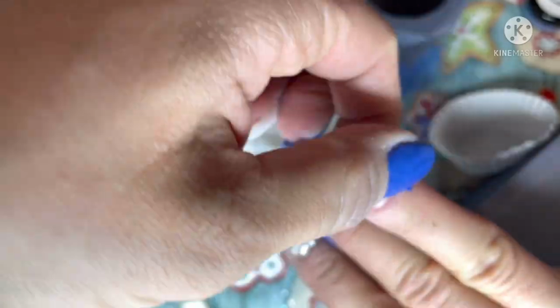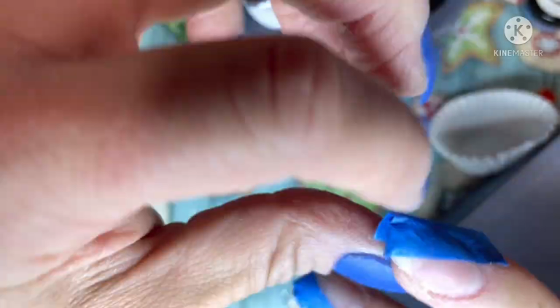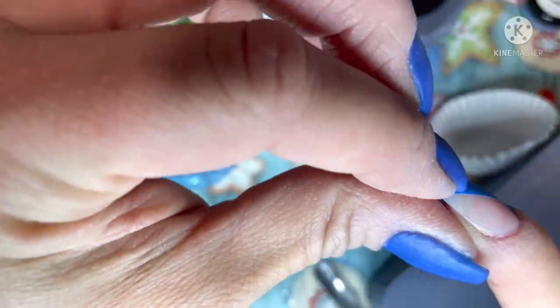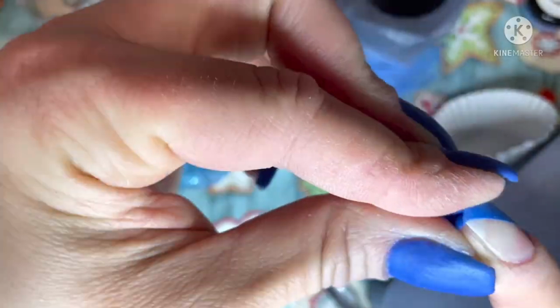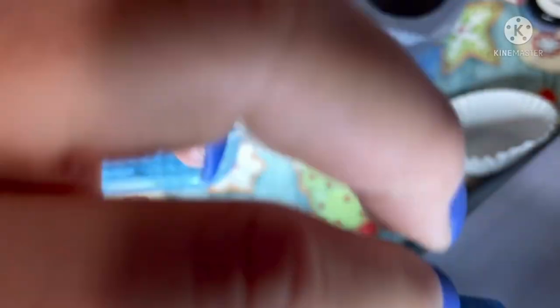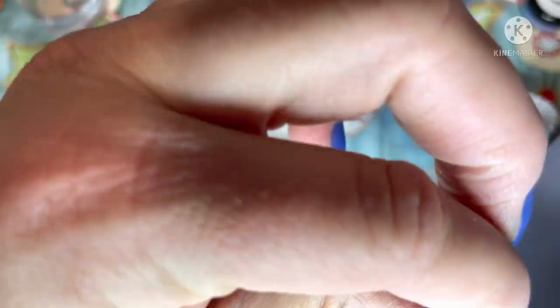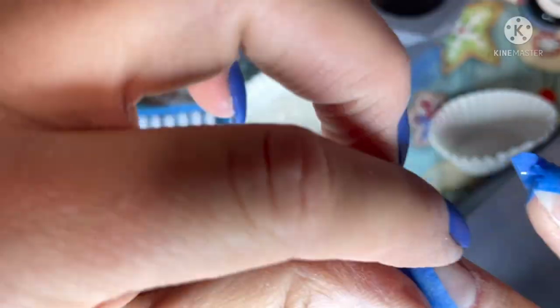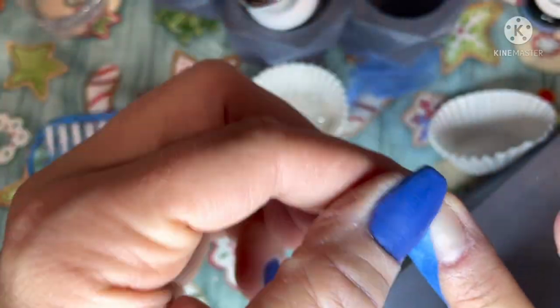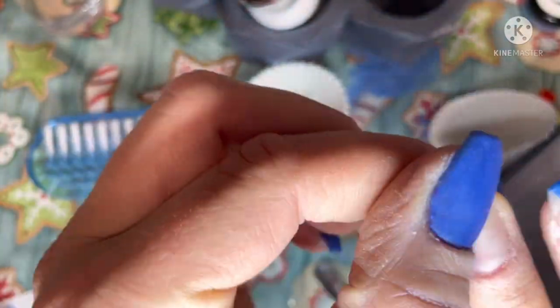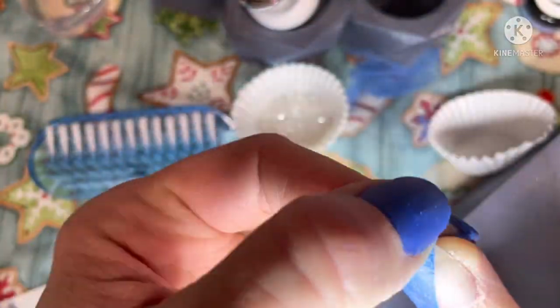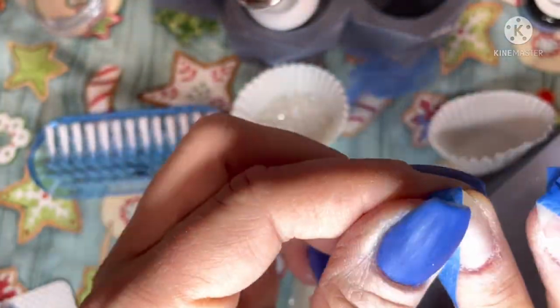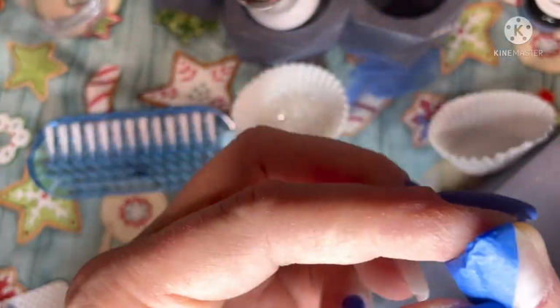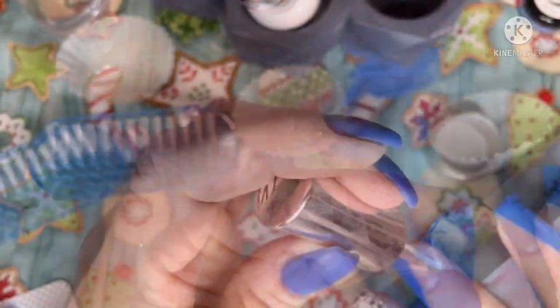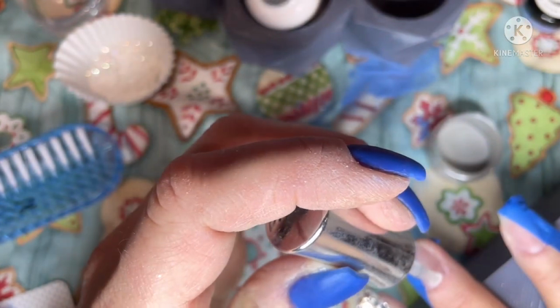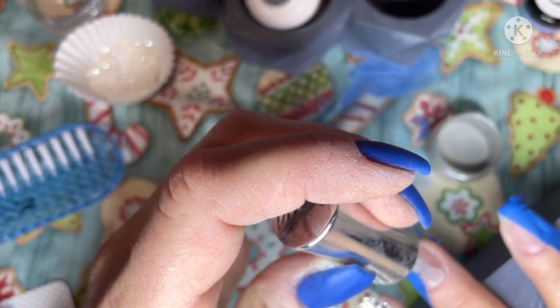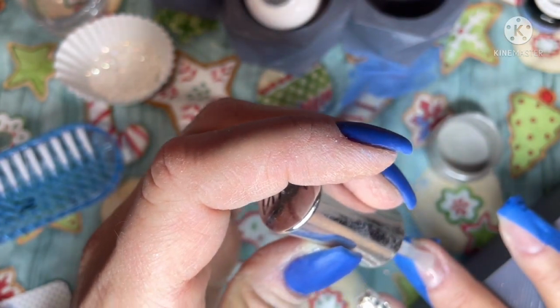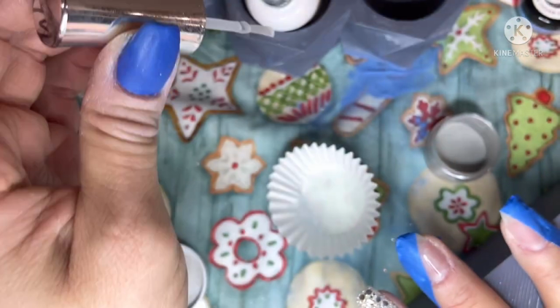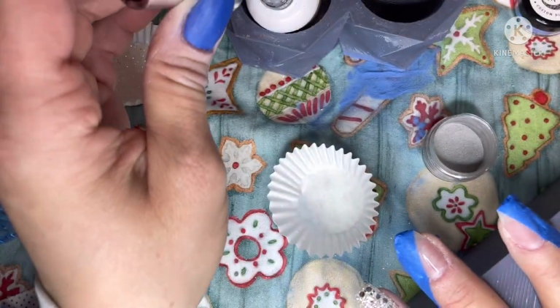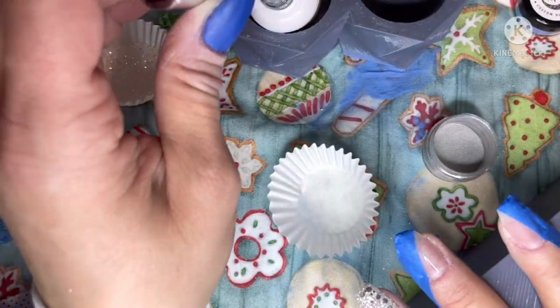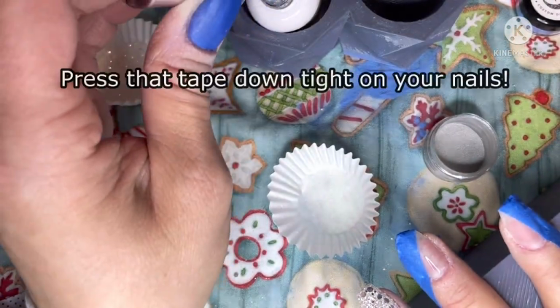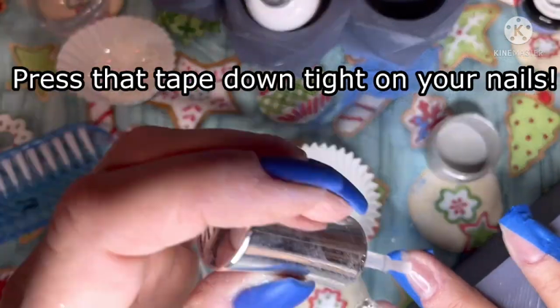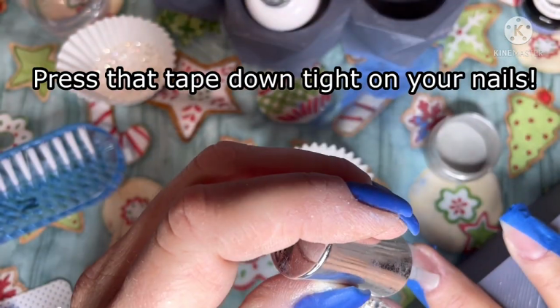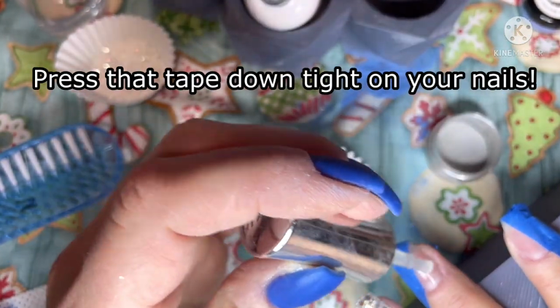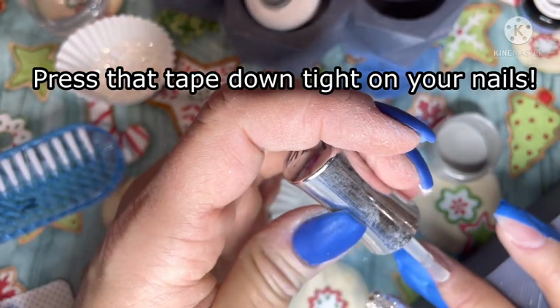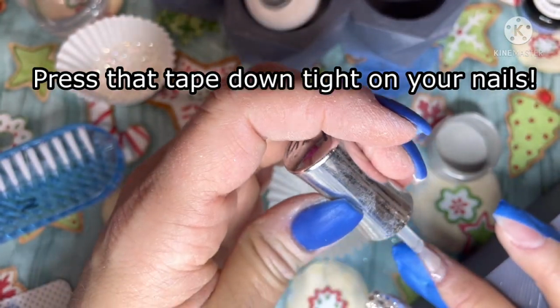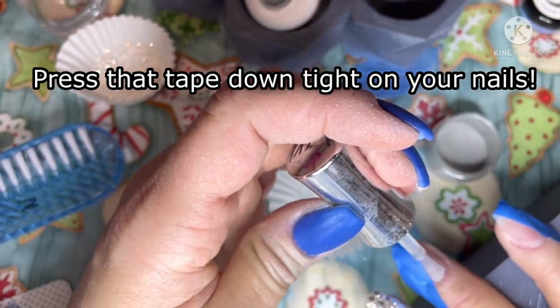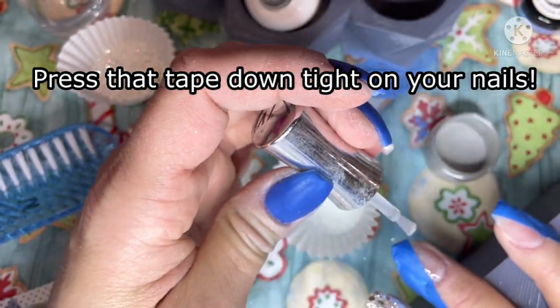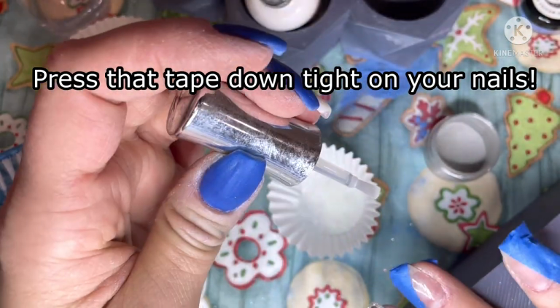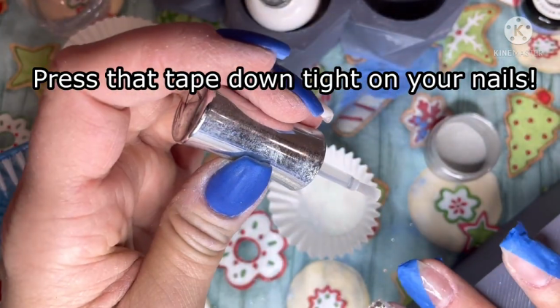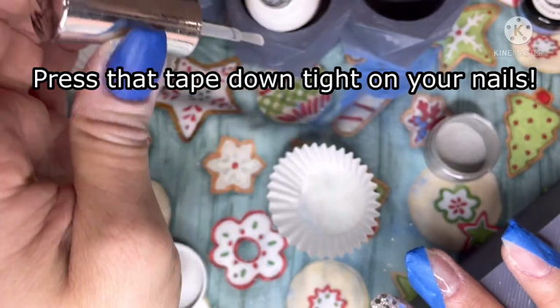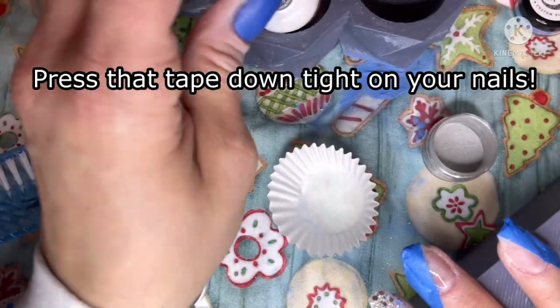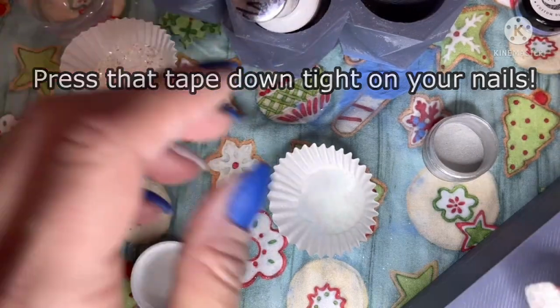So you really want to make sure that once you decide exactly where you want your painters tape, you press it down and make sure it's up against your cuticle as well.